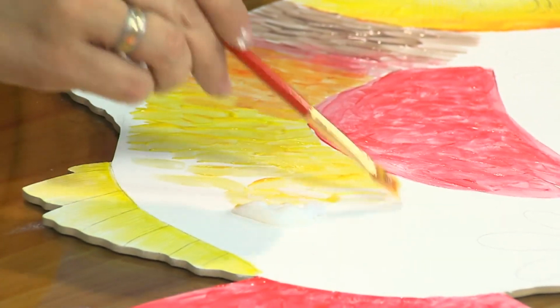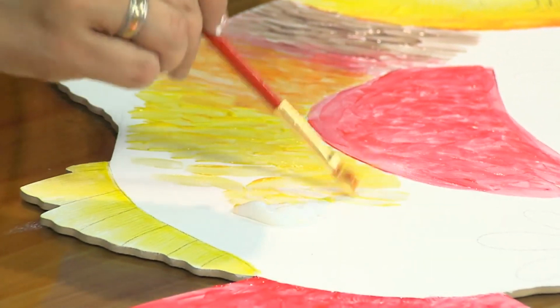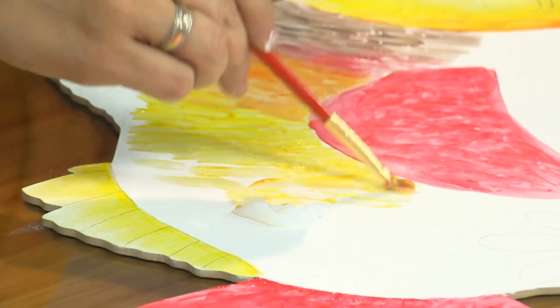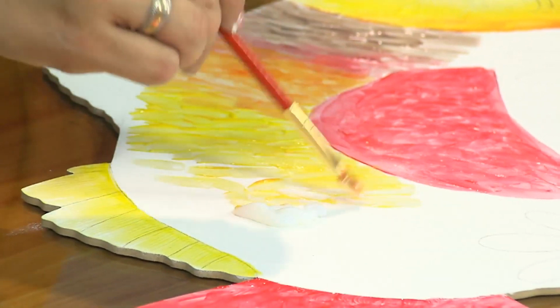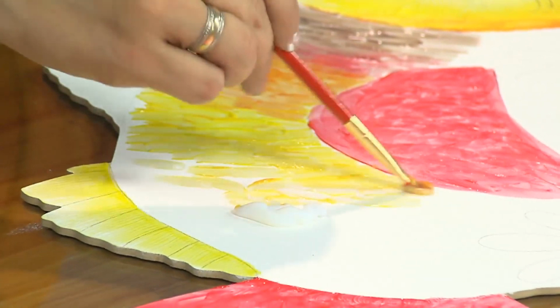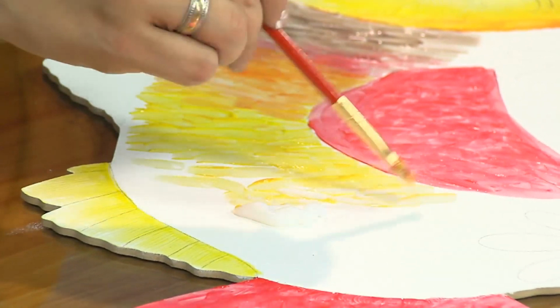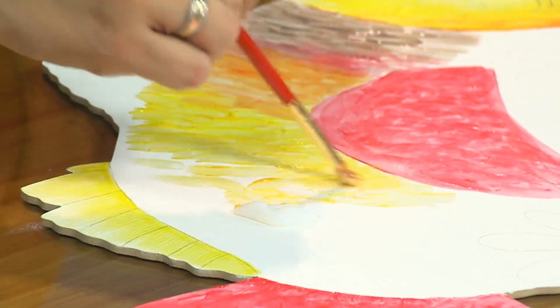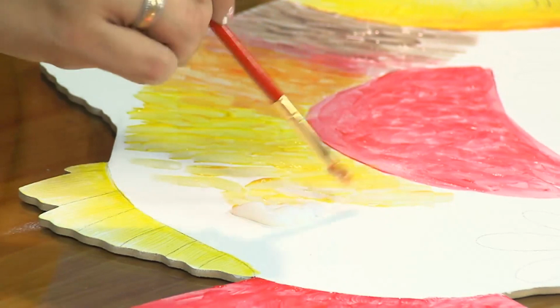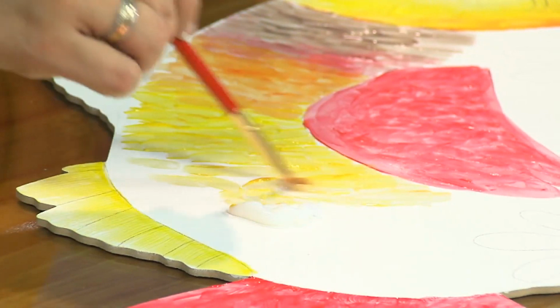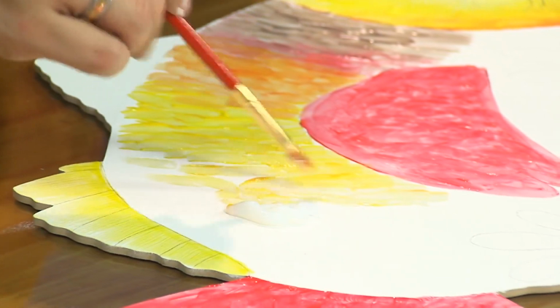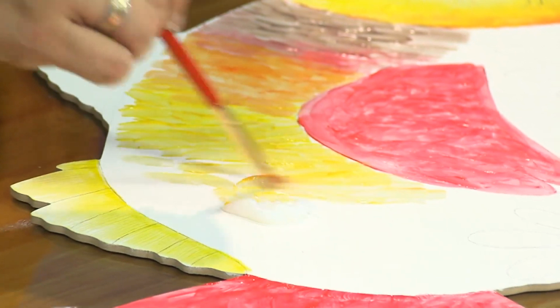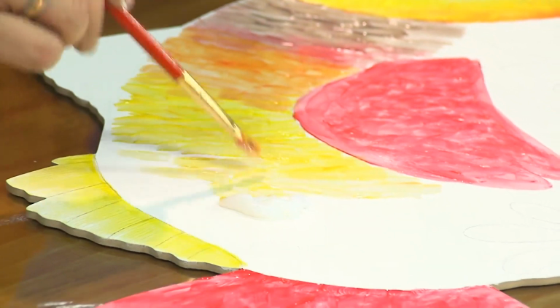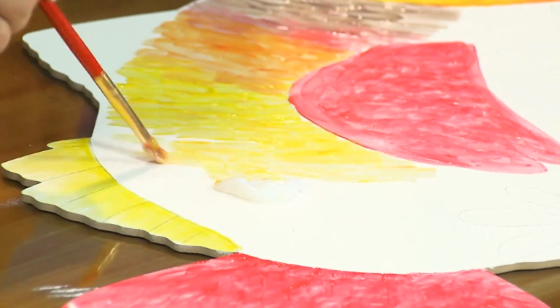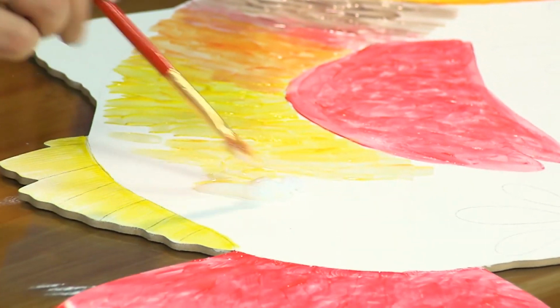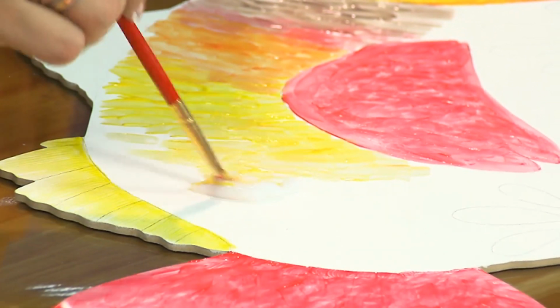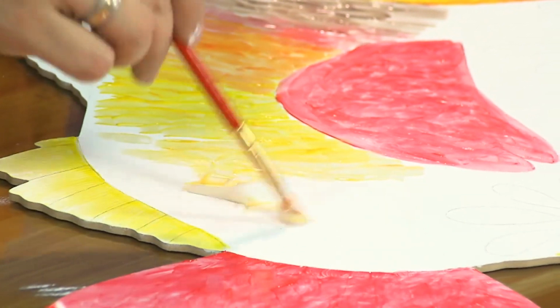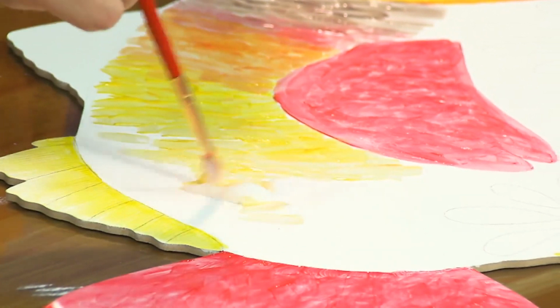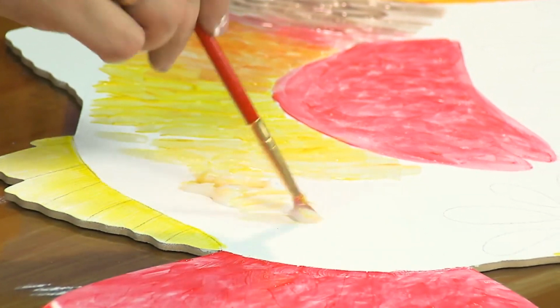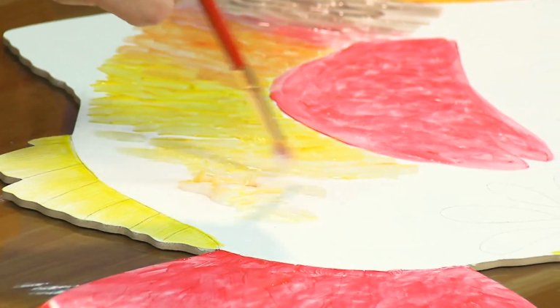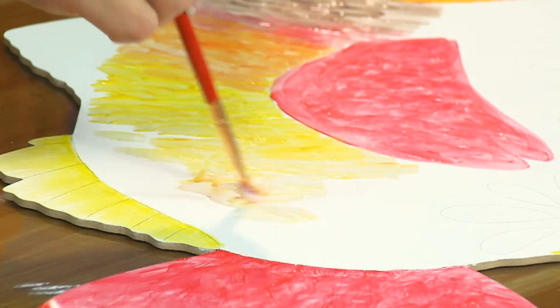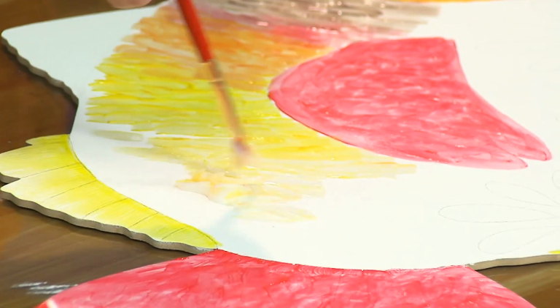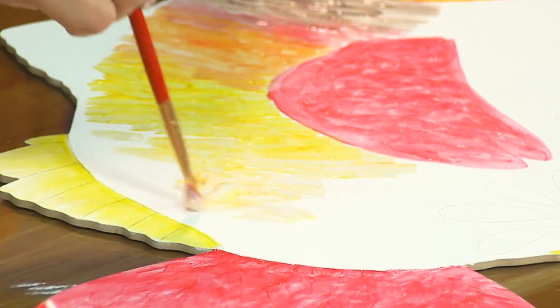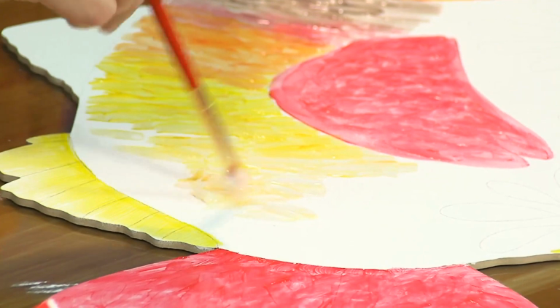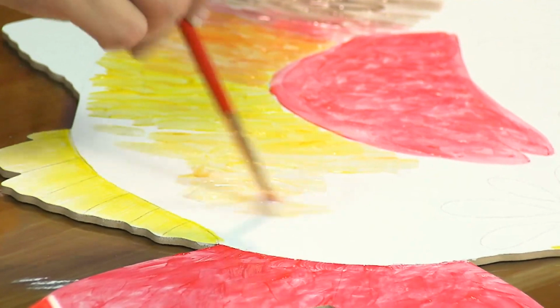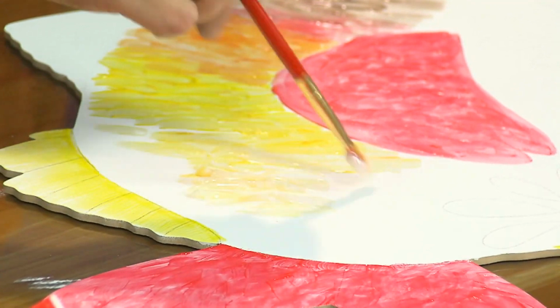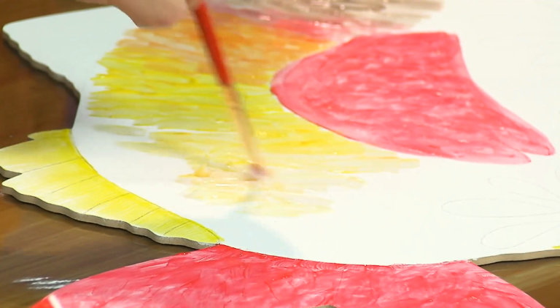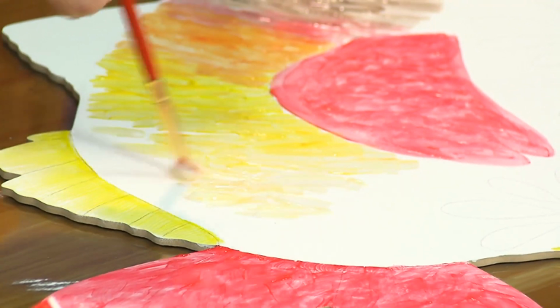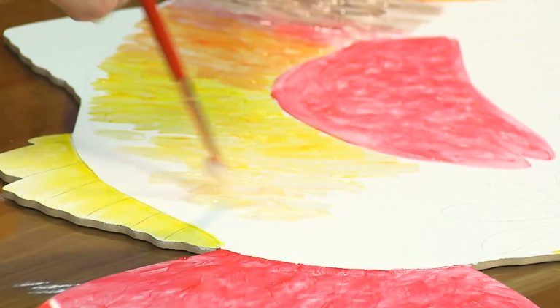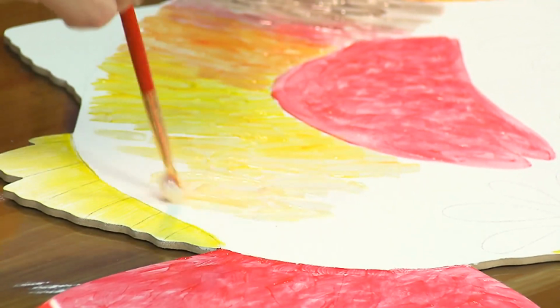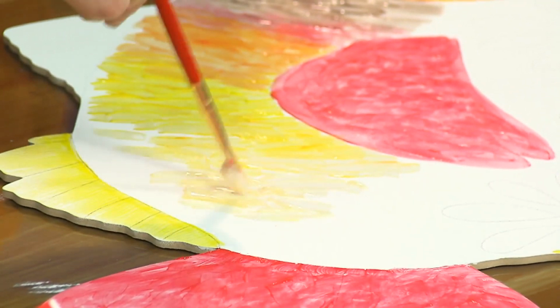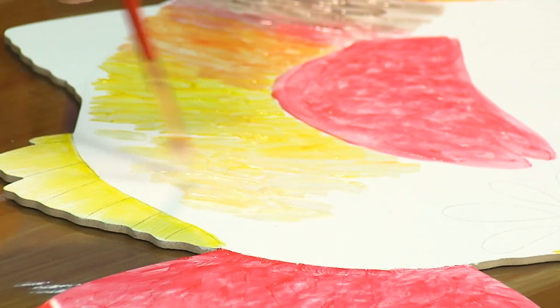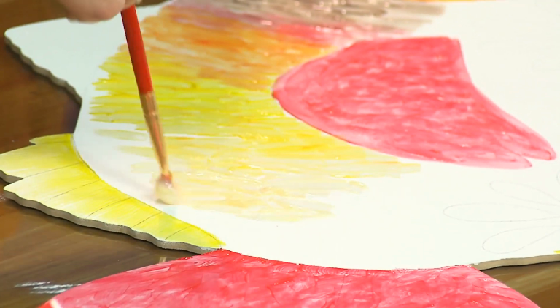Esa es la diferencia entre los dos productos: el vitral rústico seca transparente. El Fashion Gem, que es el otro pescado, no: ese sí tapa. Eso lo vamos a ver en el otro proyecto.